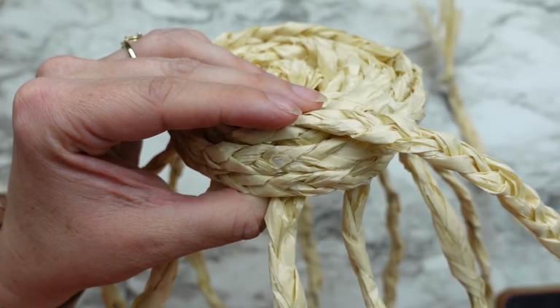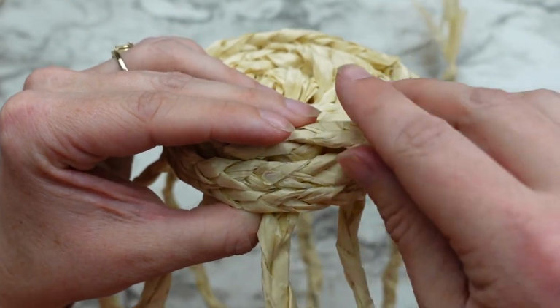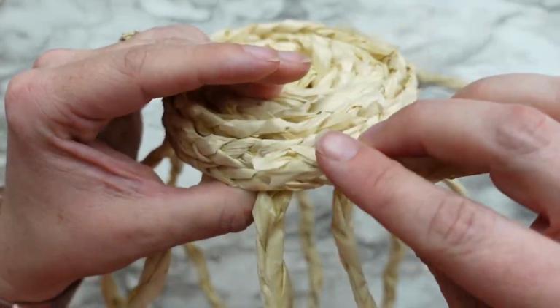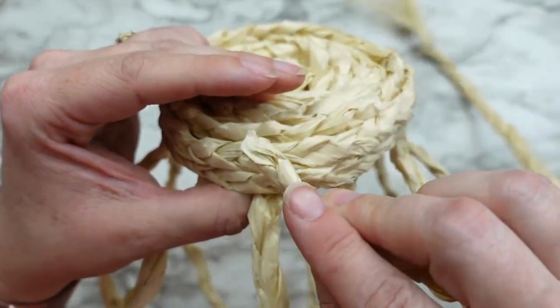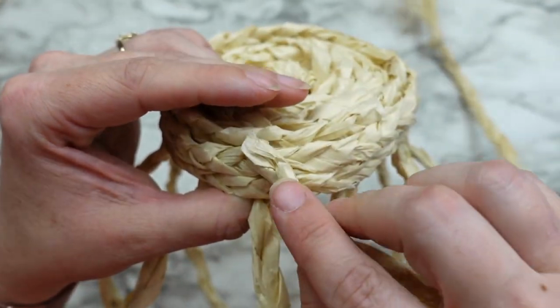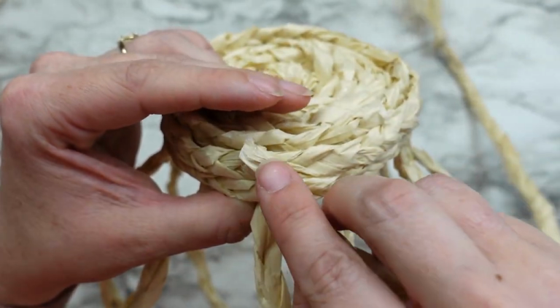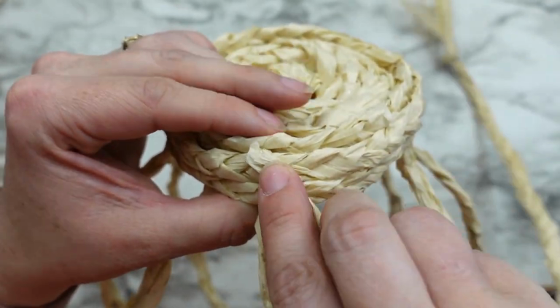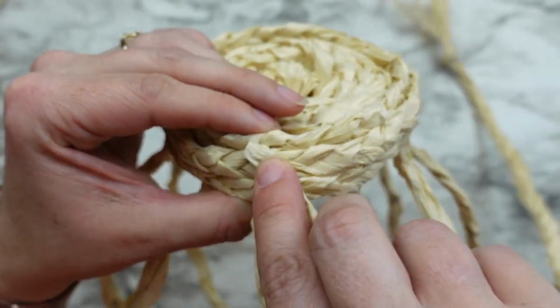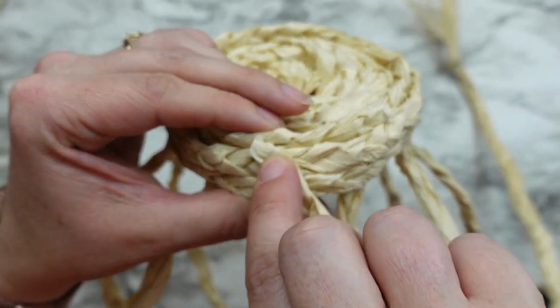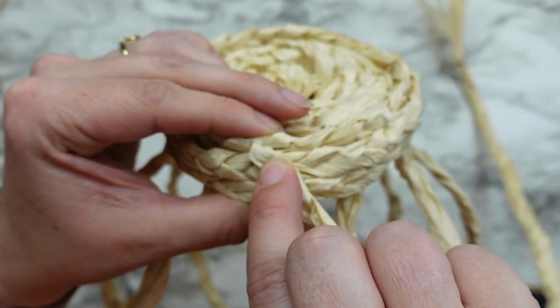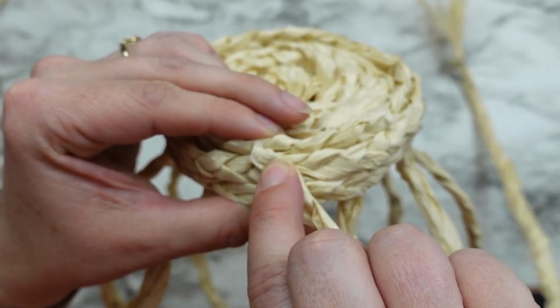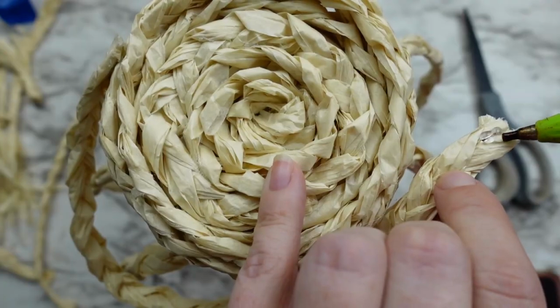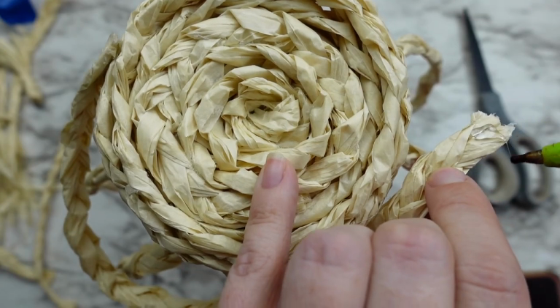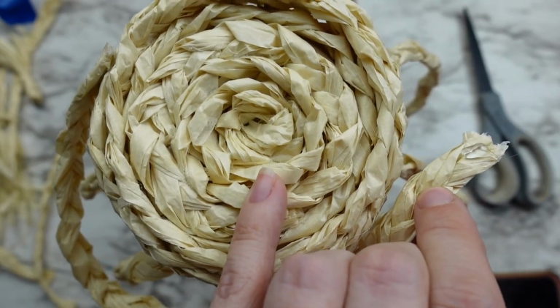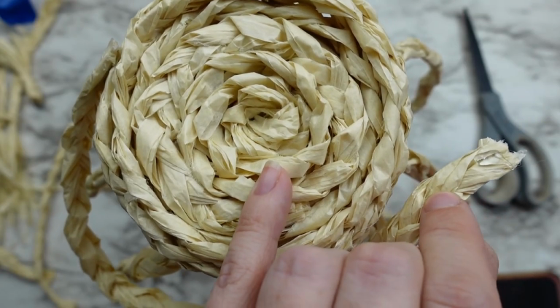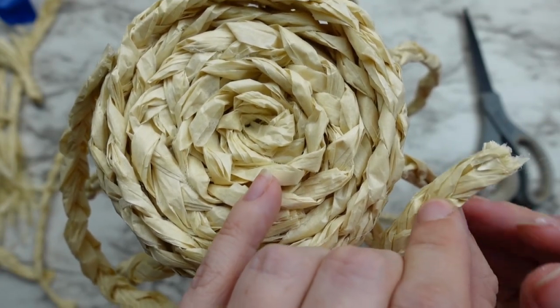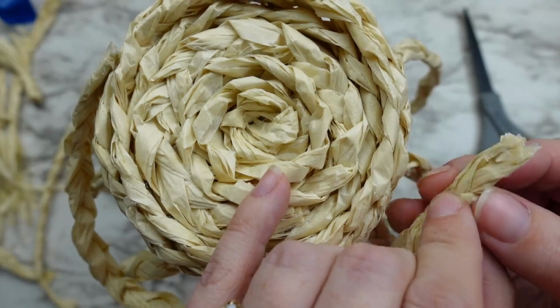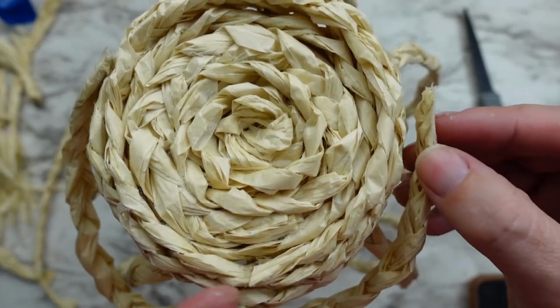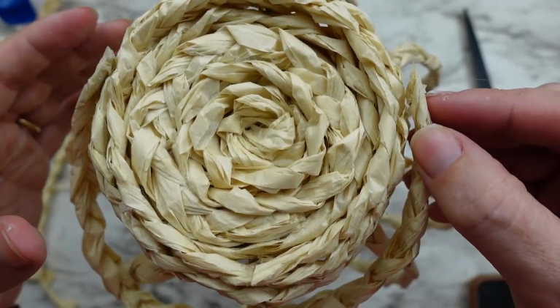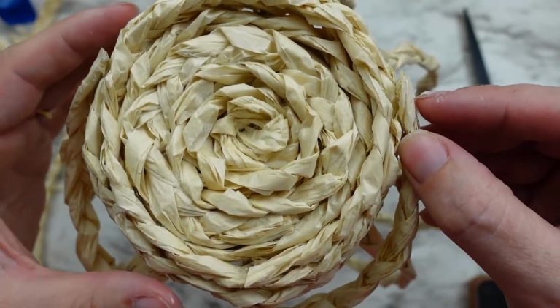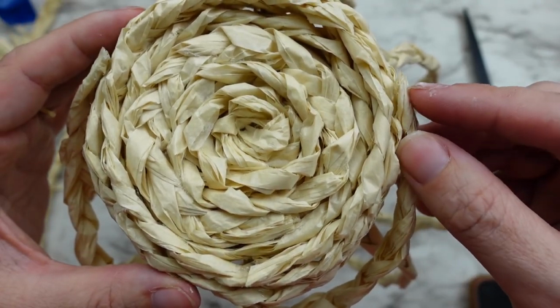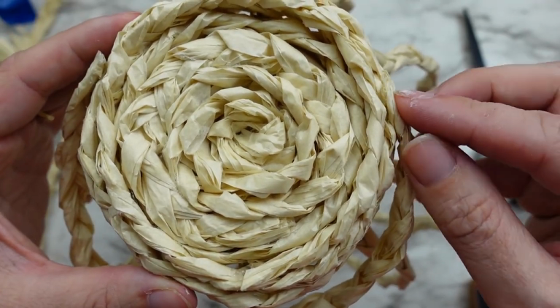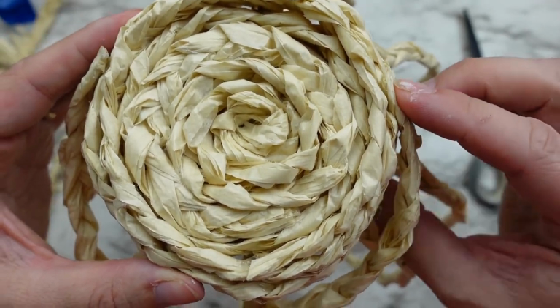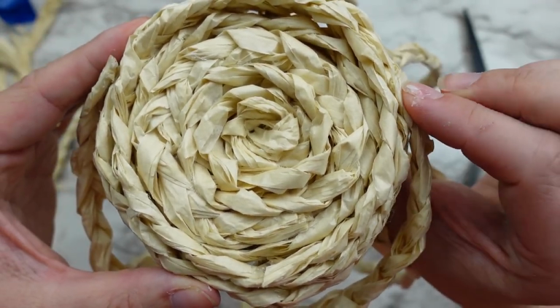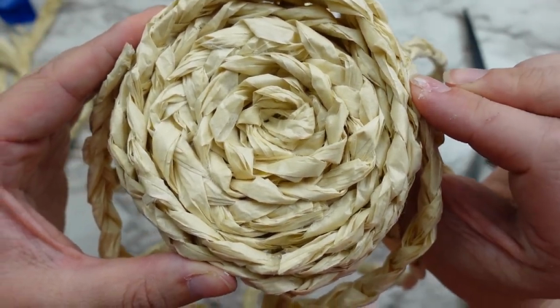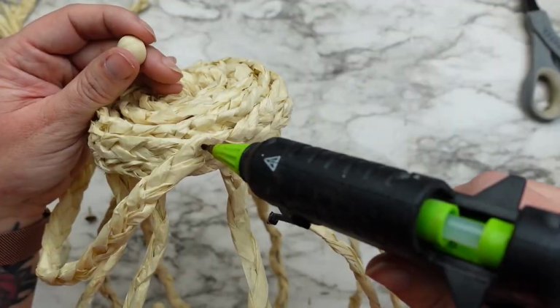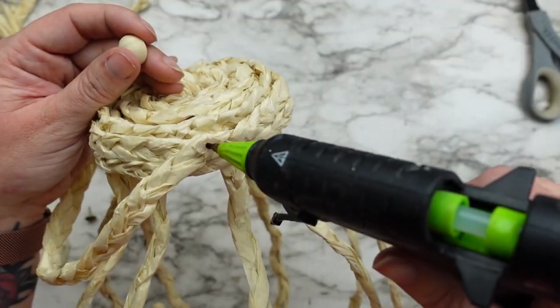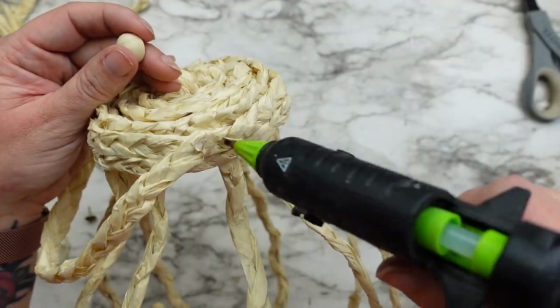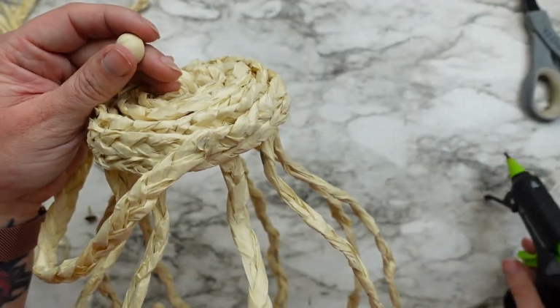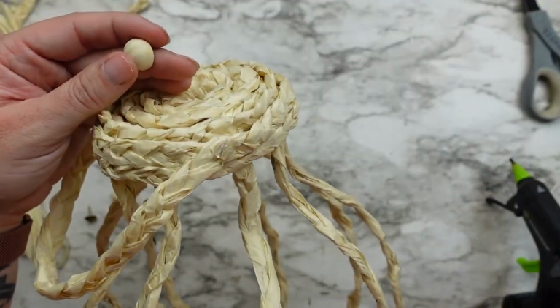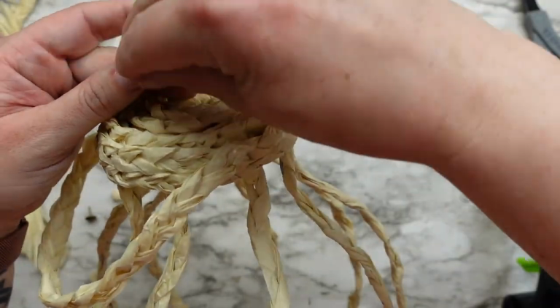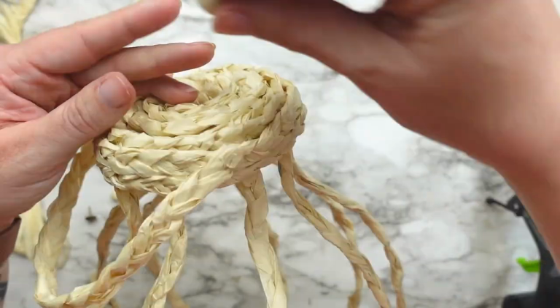For the handle I took another piece of braid, glued it to the top like a loop, then covered the ends with a half wood bead — and that's it for this one.